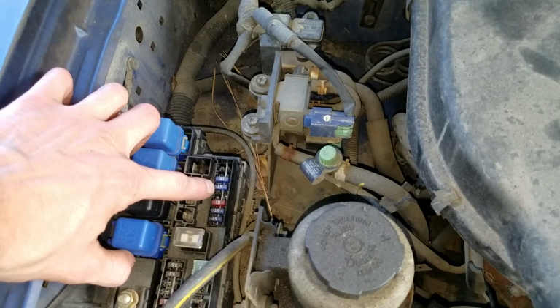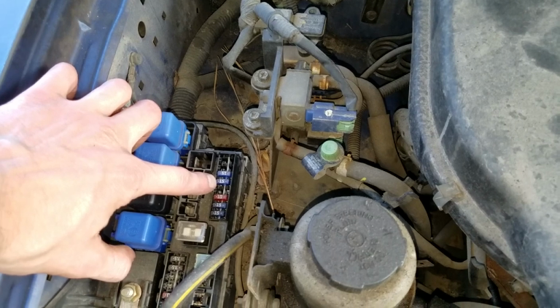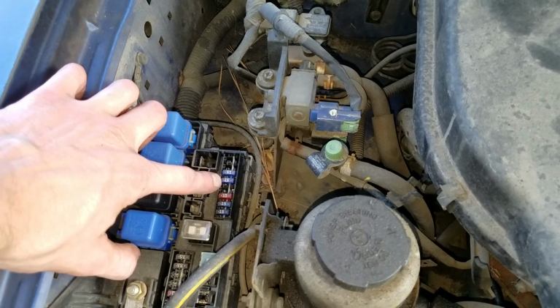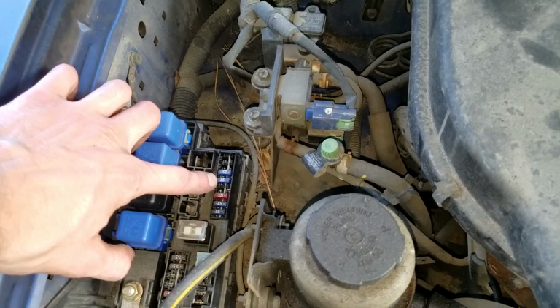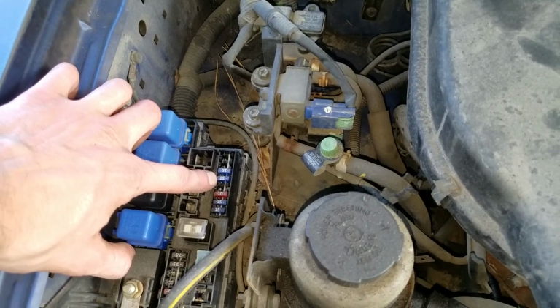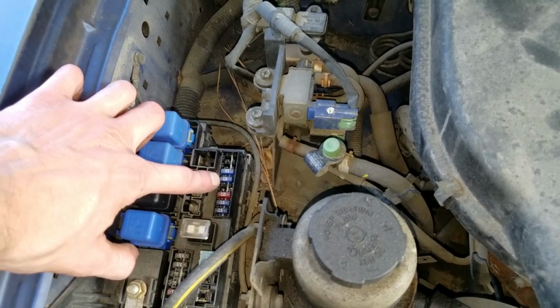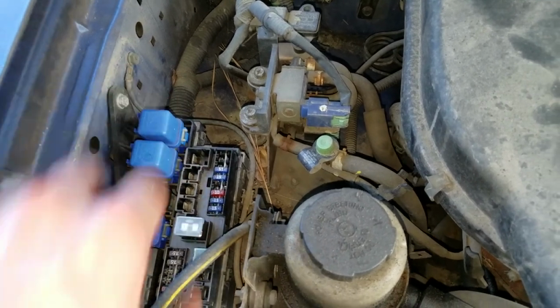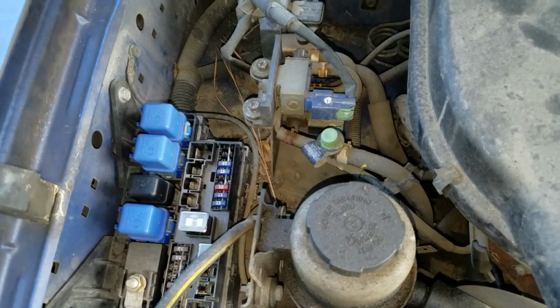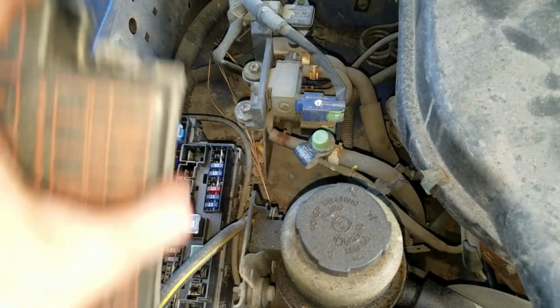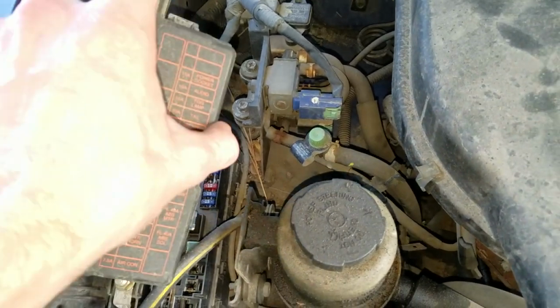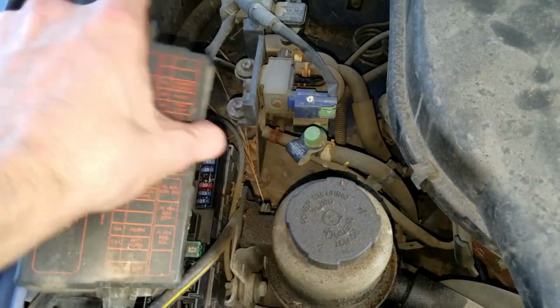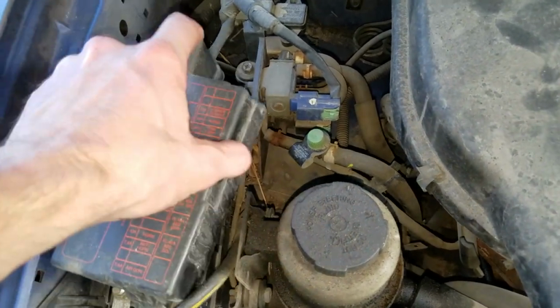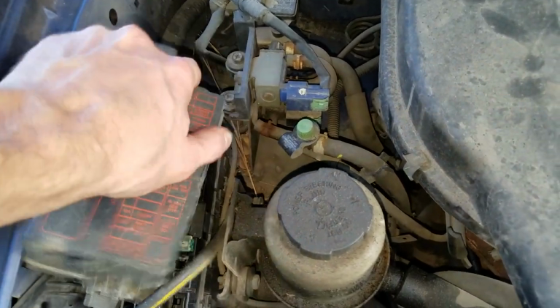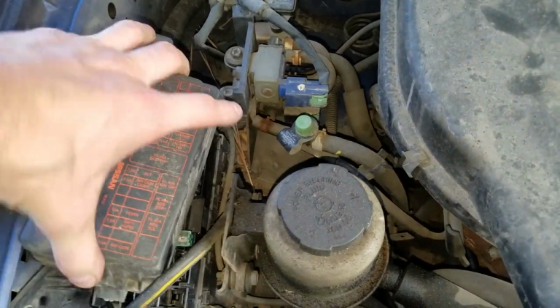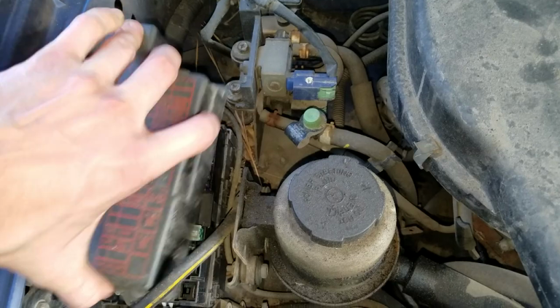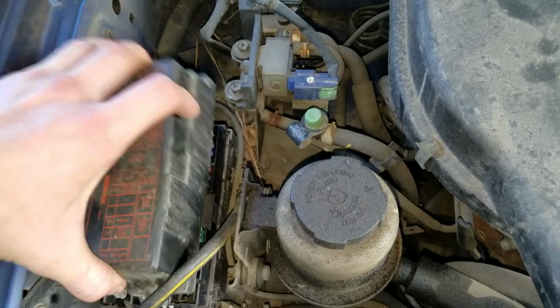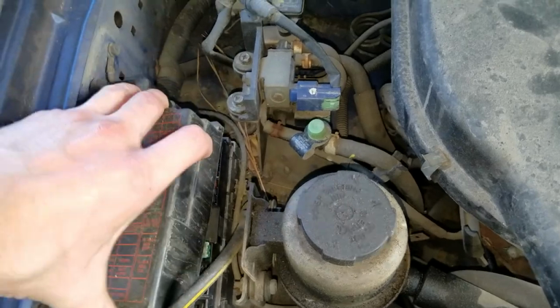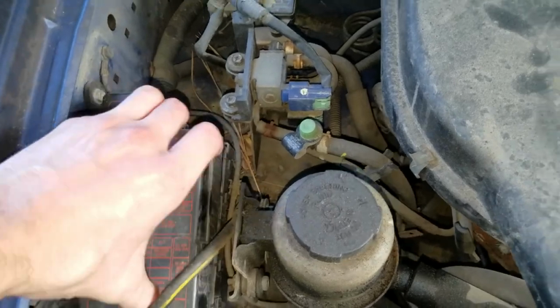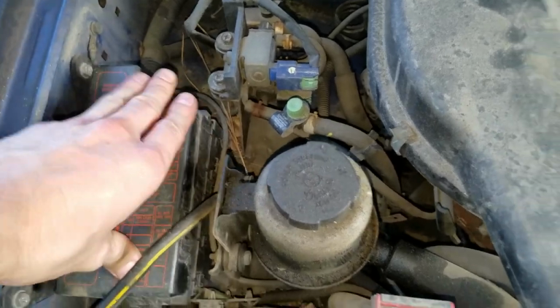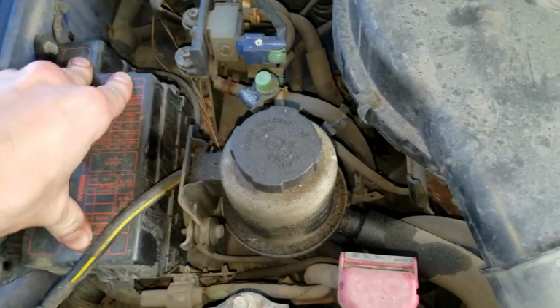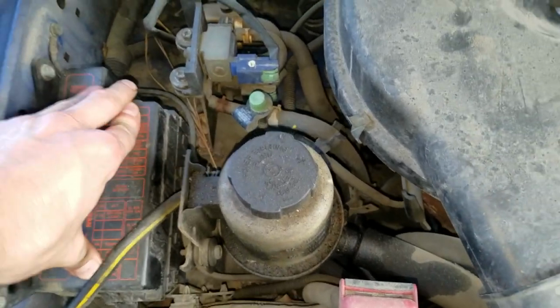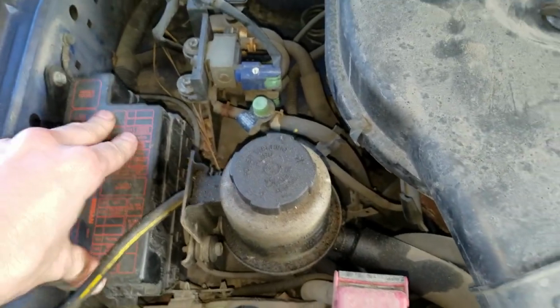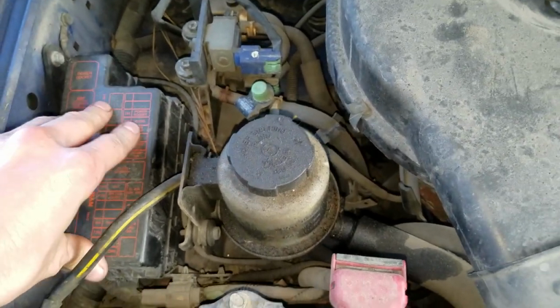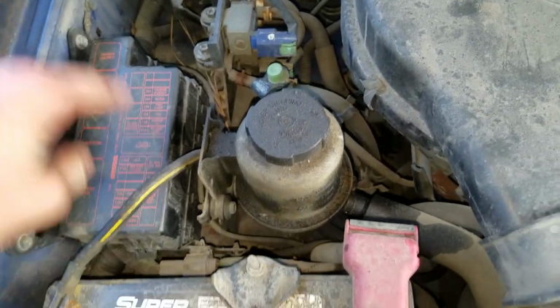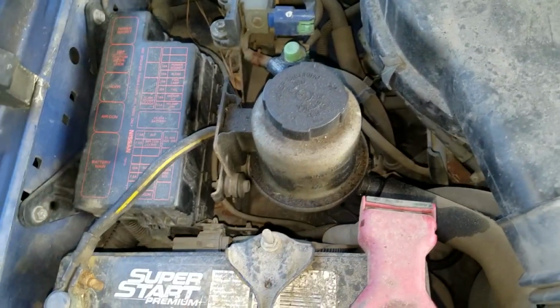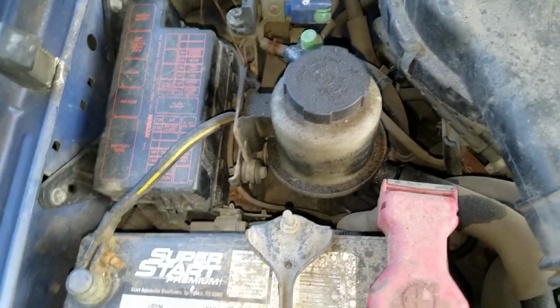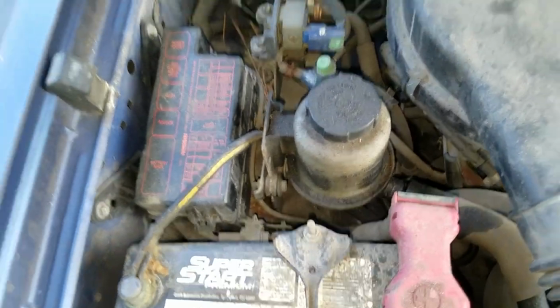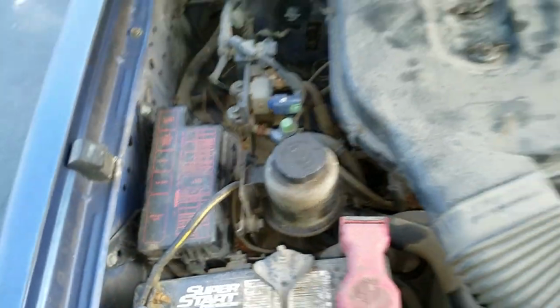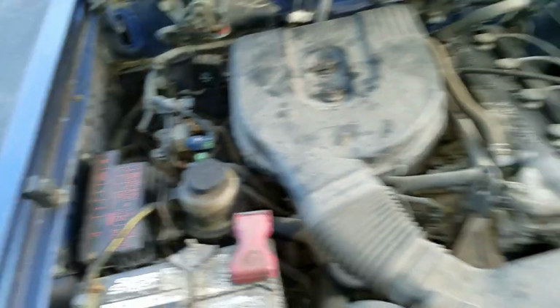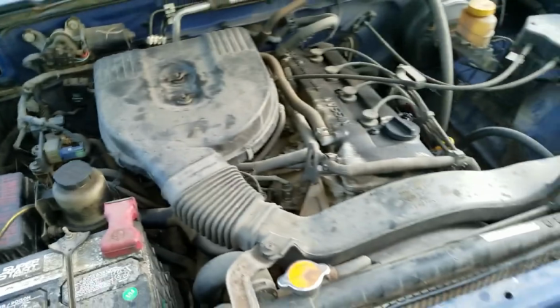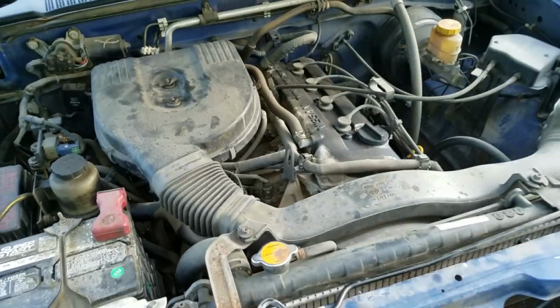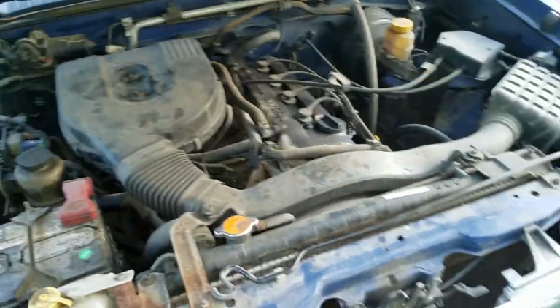If that one's bad, you can swap it with this one, which is for the radio. When you're done, you just pop the cover back on. That's about it — let me know if you guys have any questions.